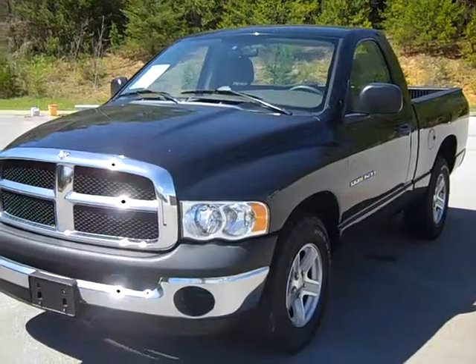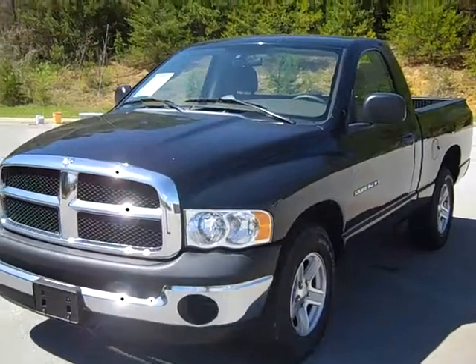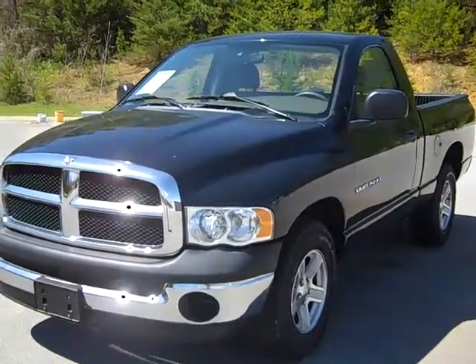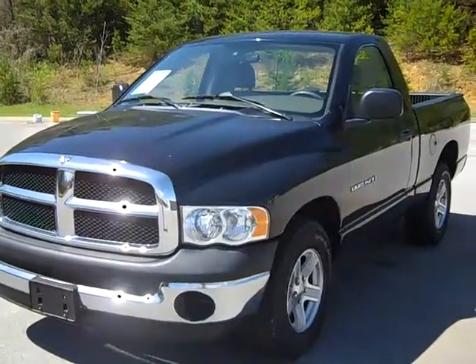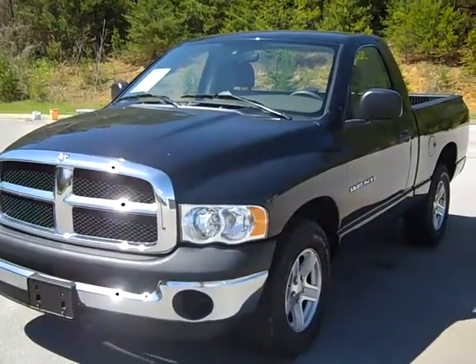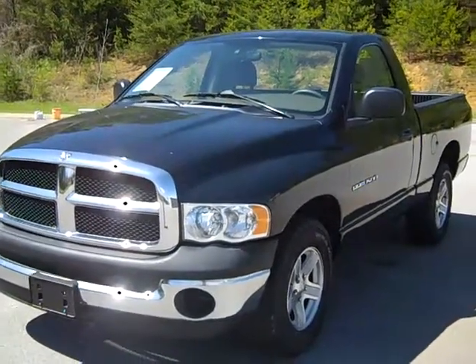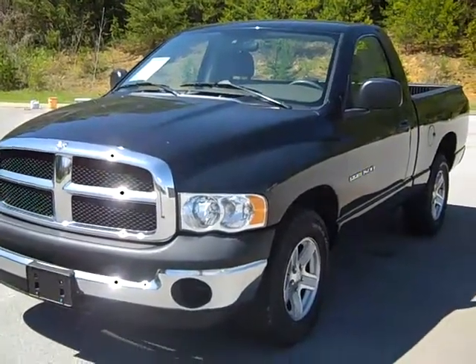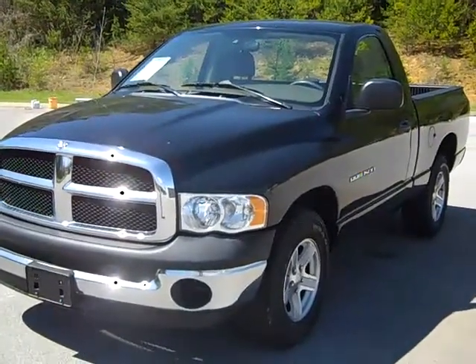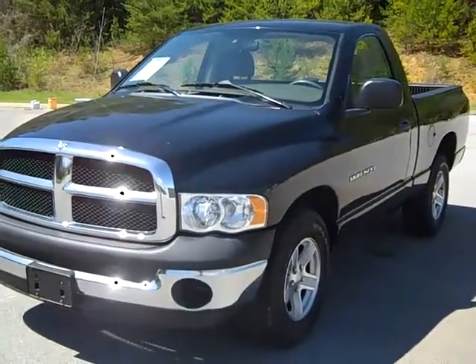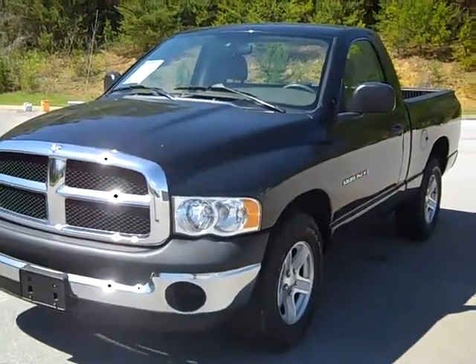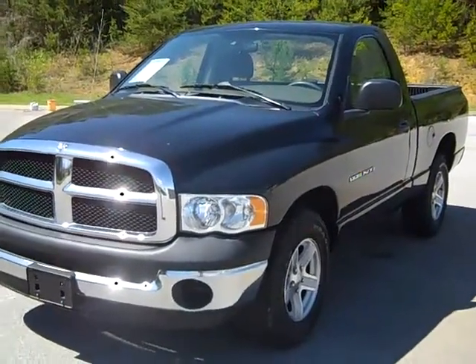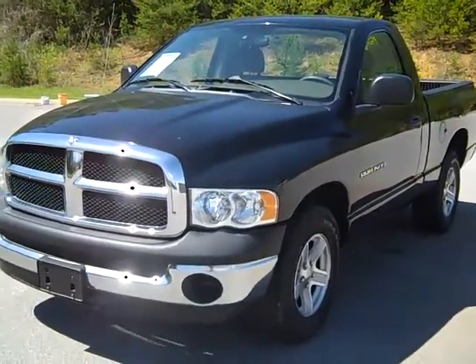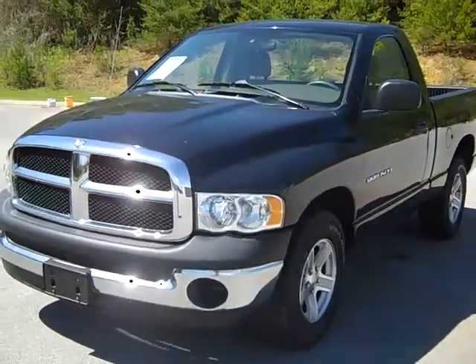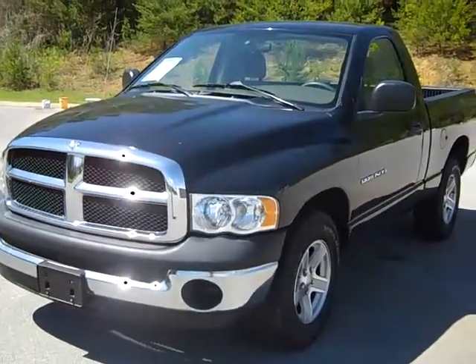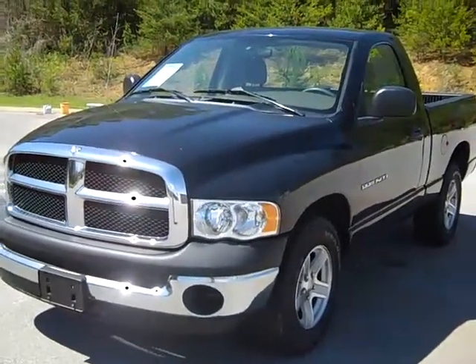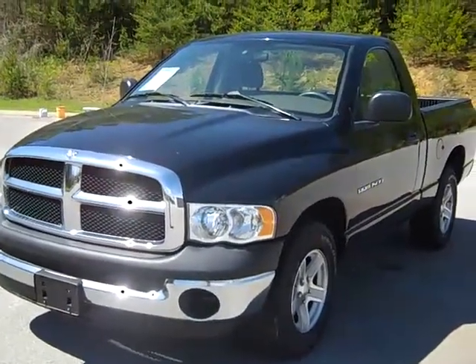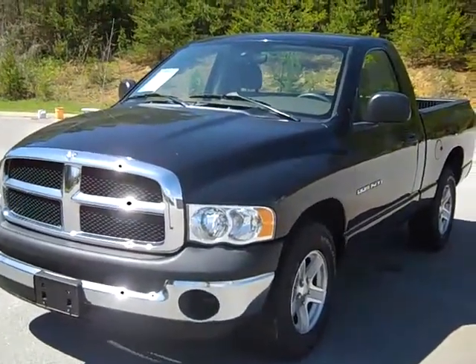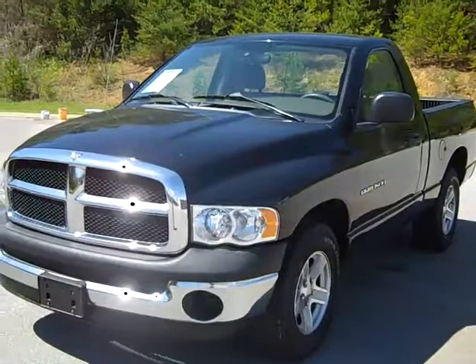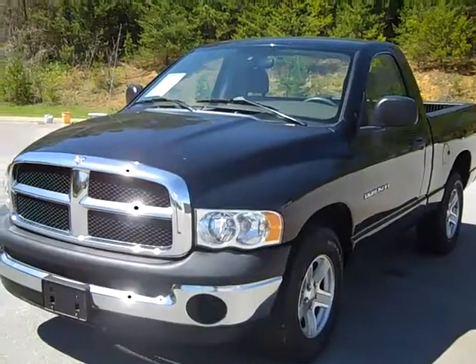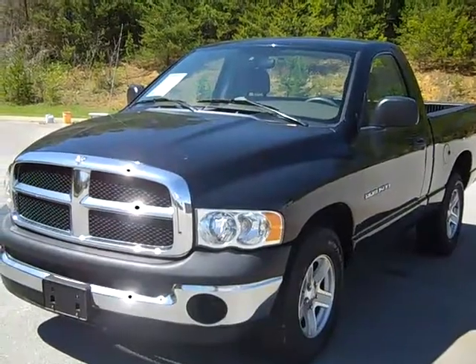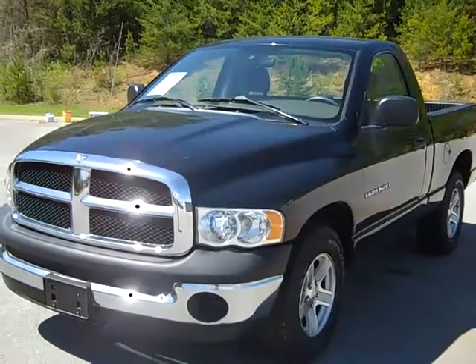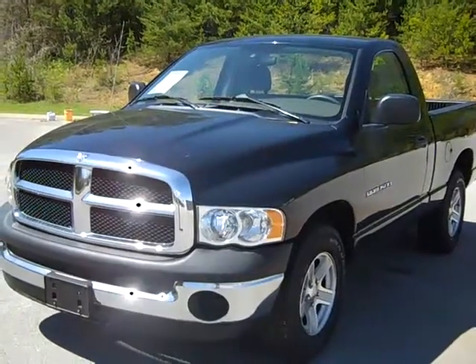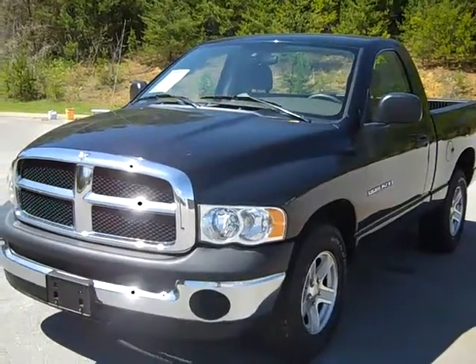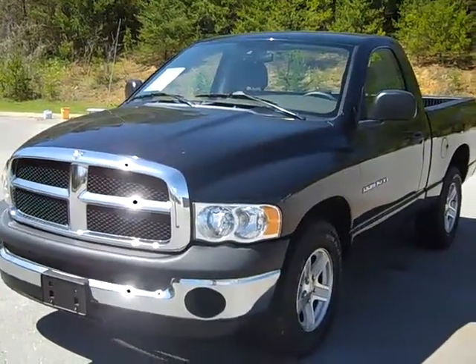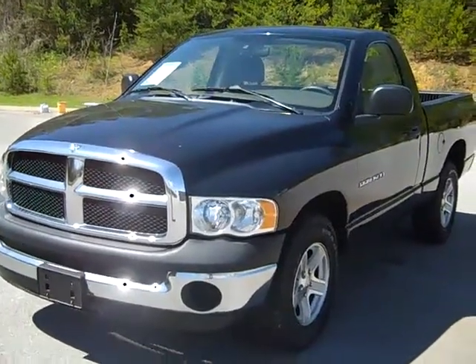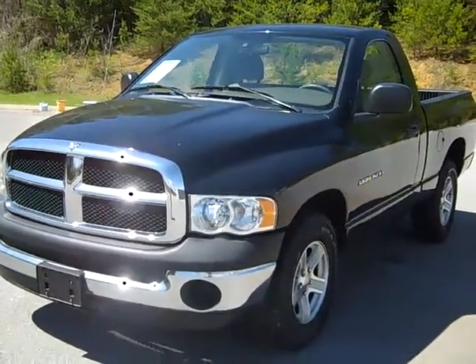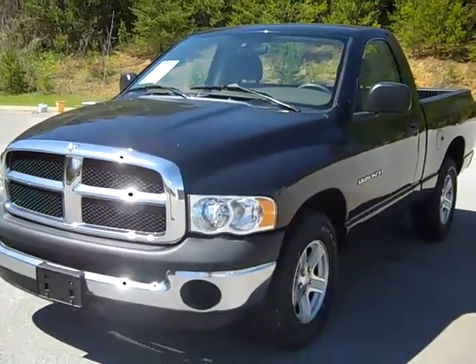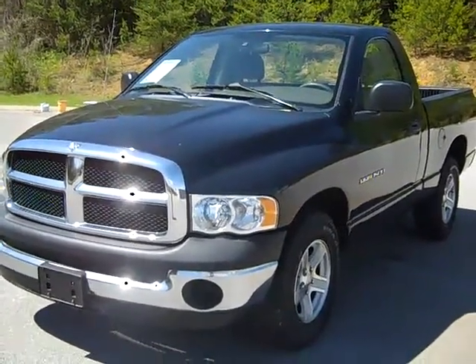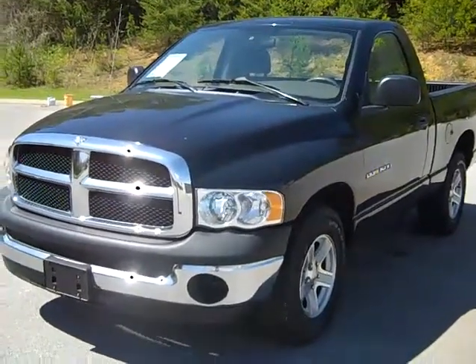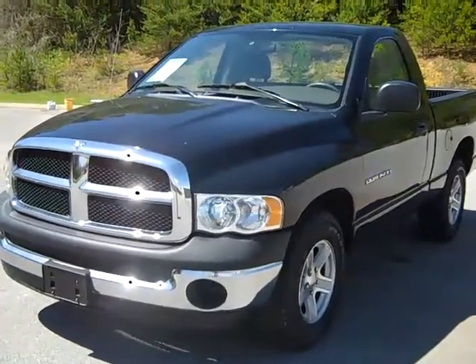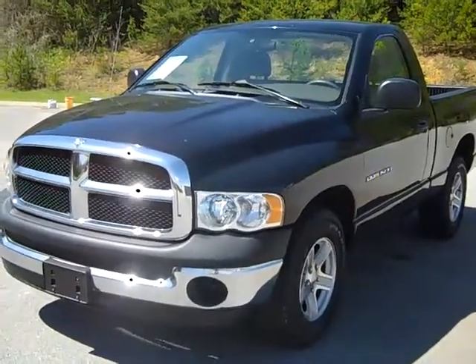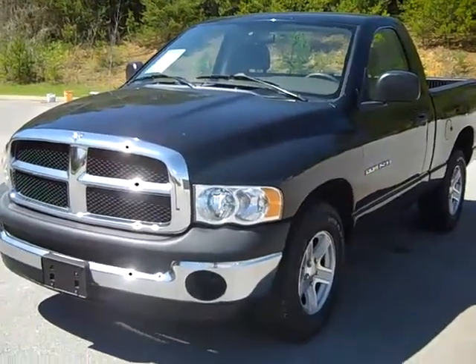Hello, we are at A Auto Buyers on the Airport Motor Mile. We have a 2005 Dodge Ram 1500. Let's take a look around.